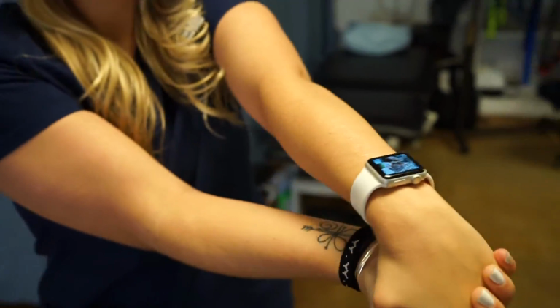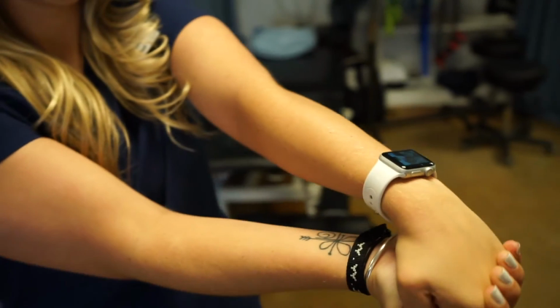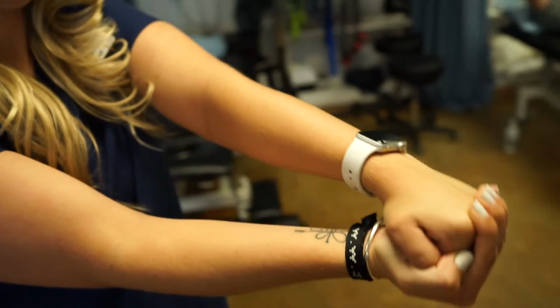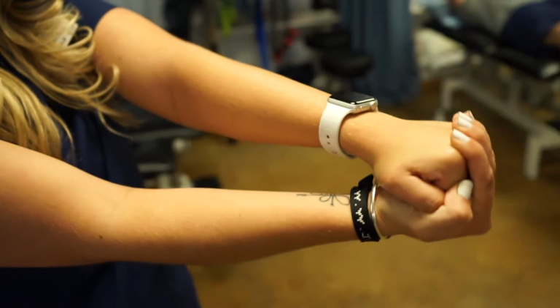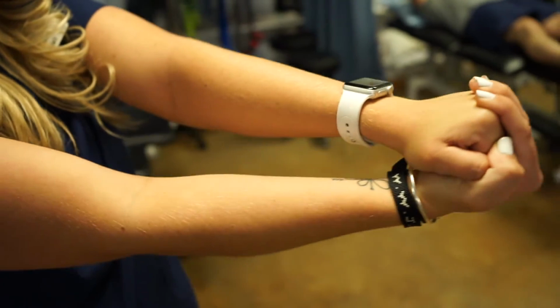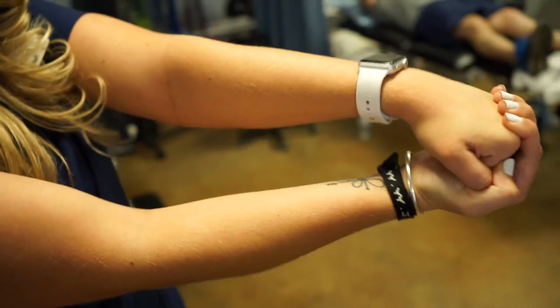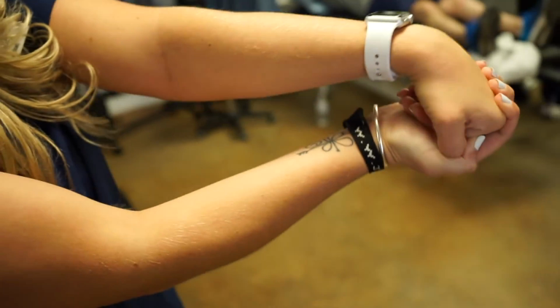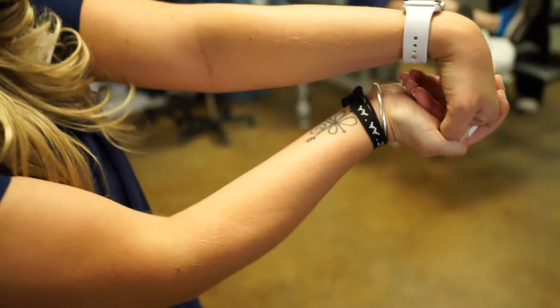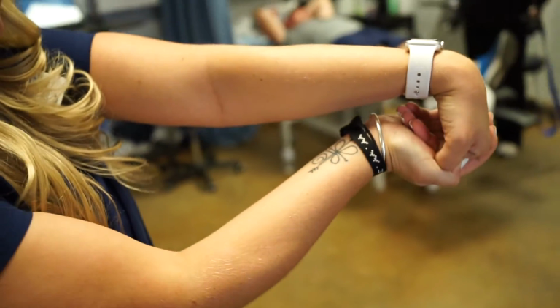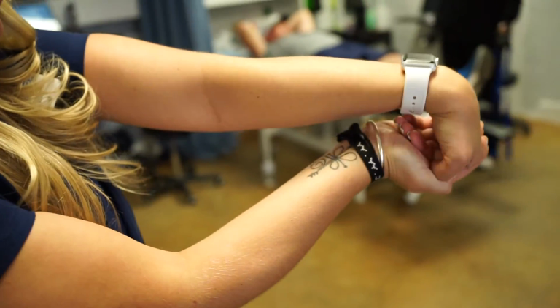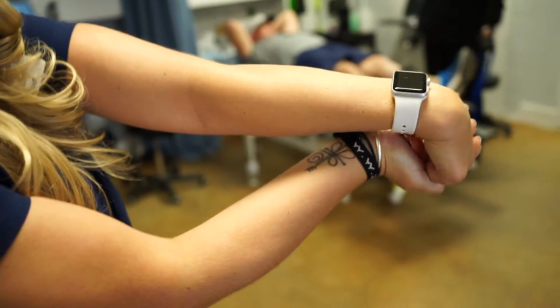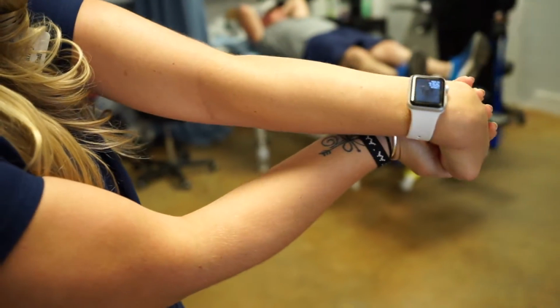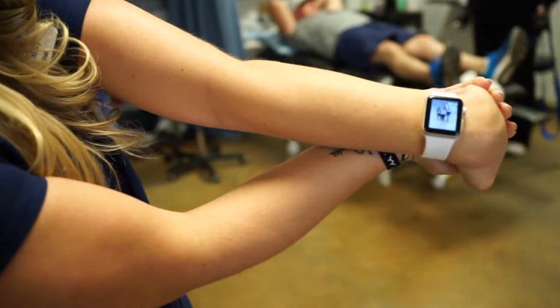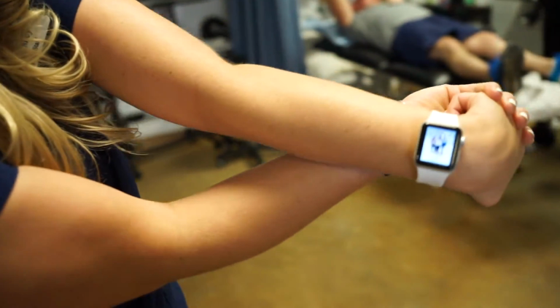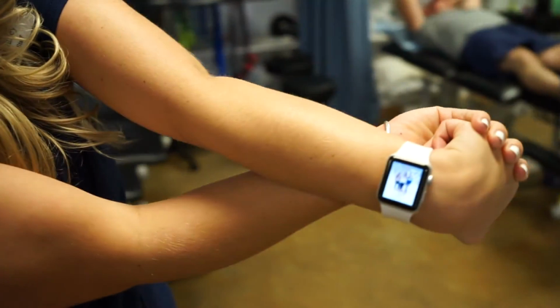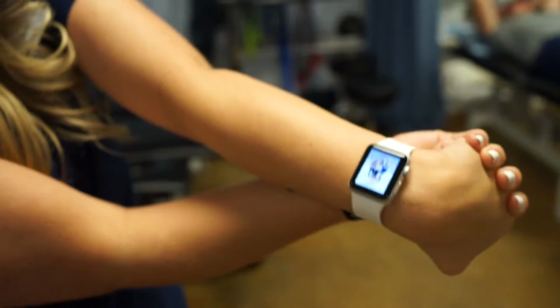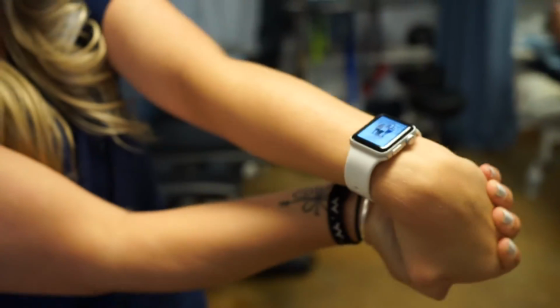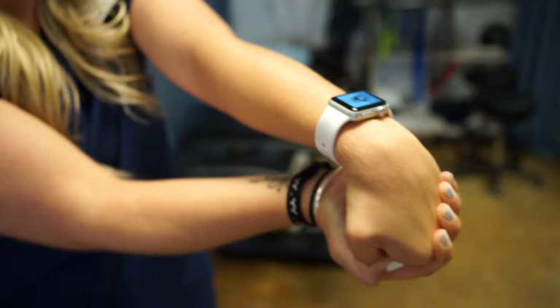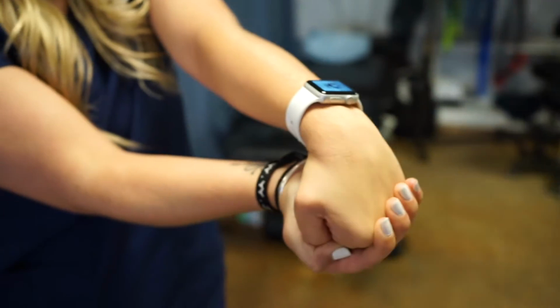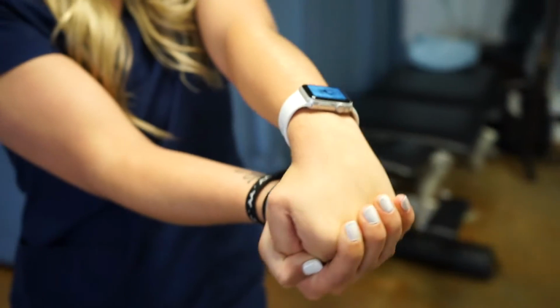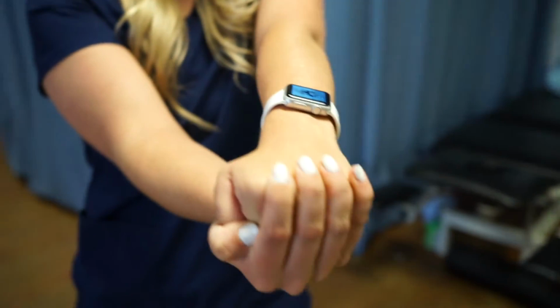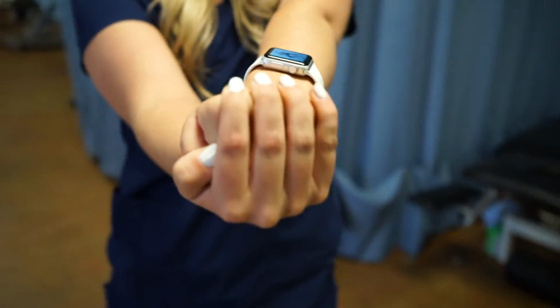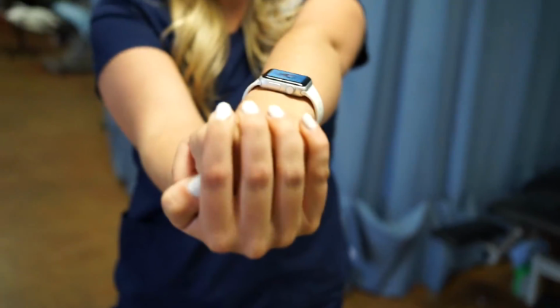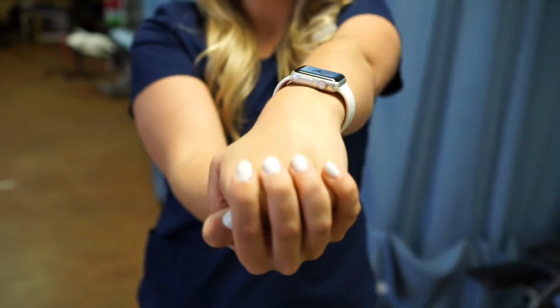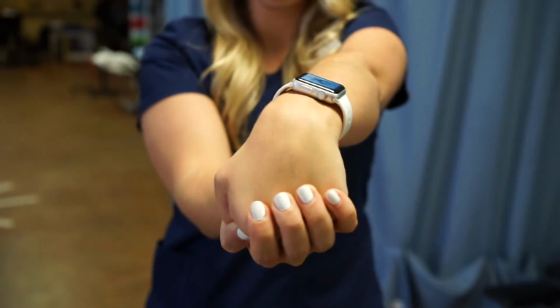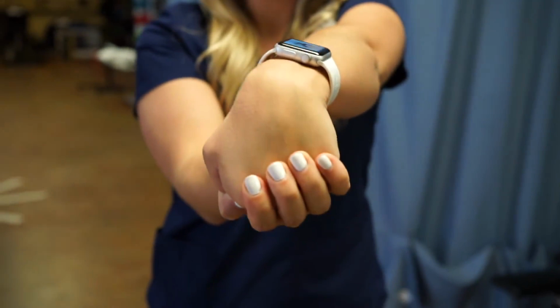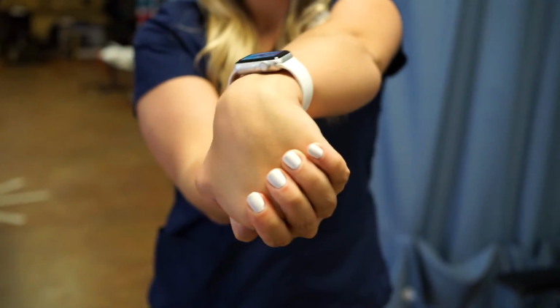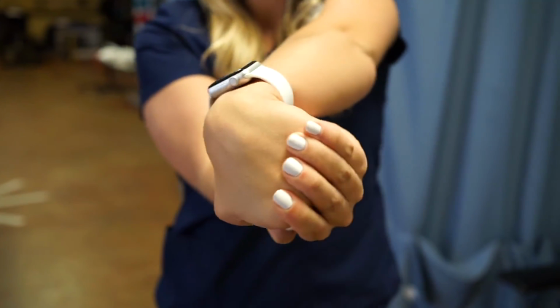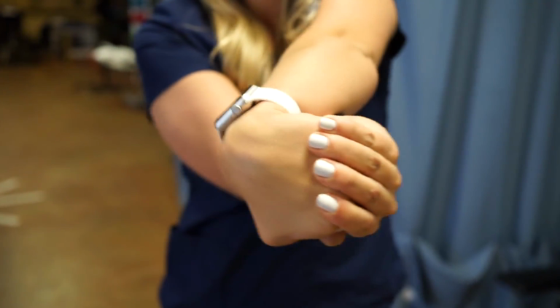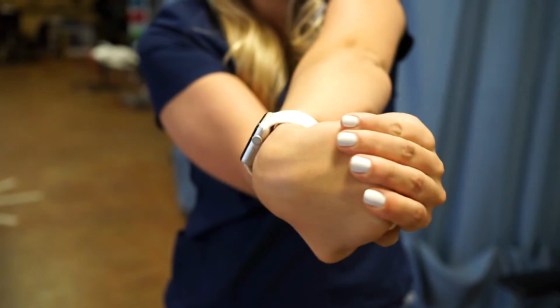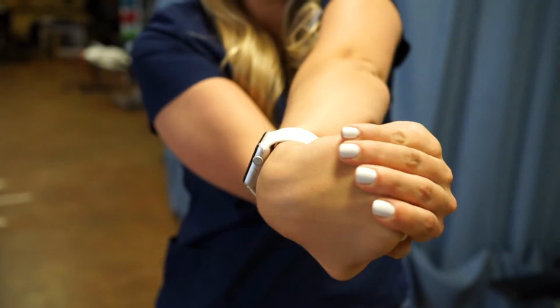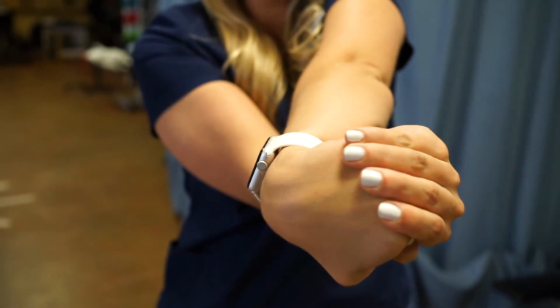And that'll do it for our exercises for tennis elbow or lateral epicondylitis. Thanks for joining us and we'll see y'all next week for some more exercise-specific routines.